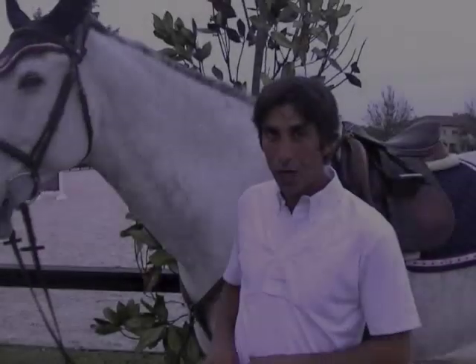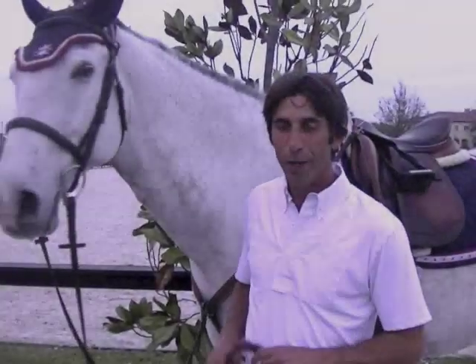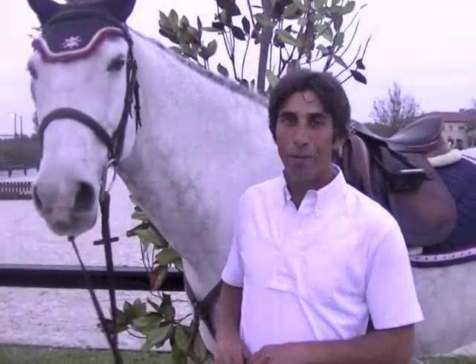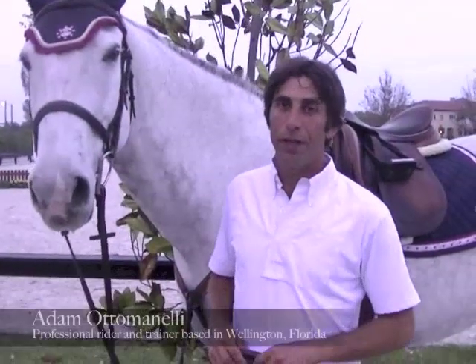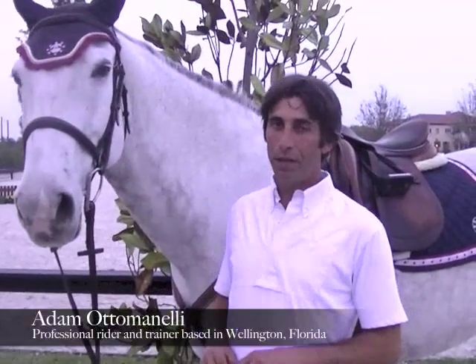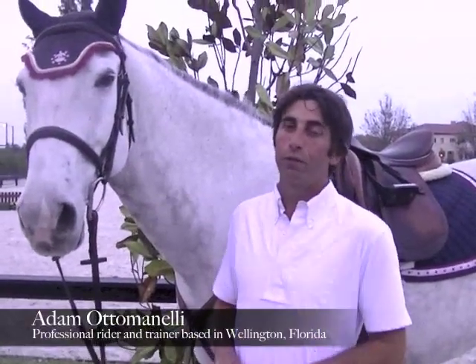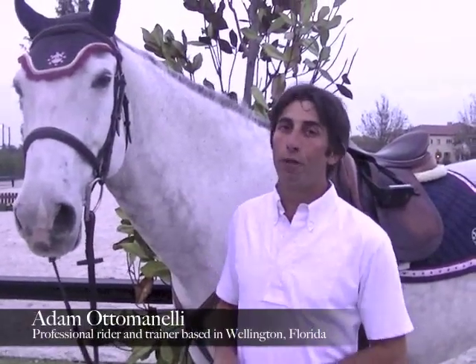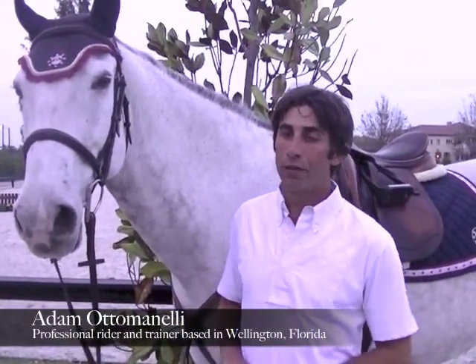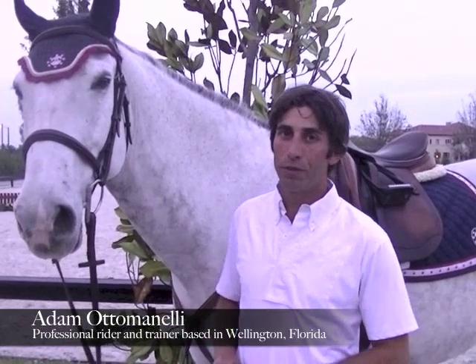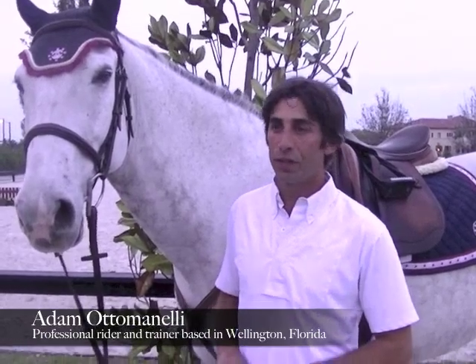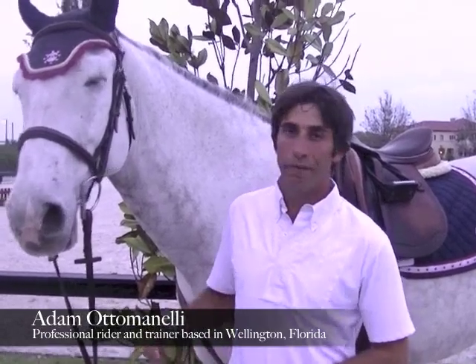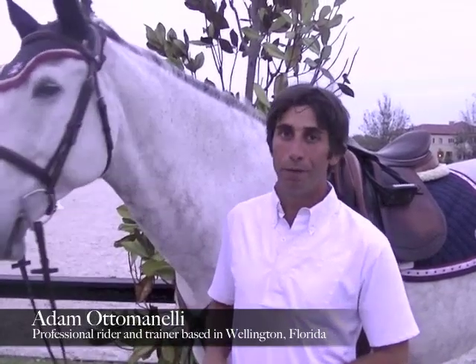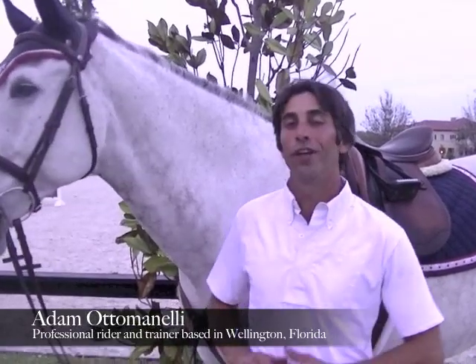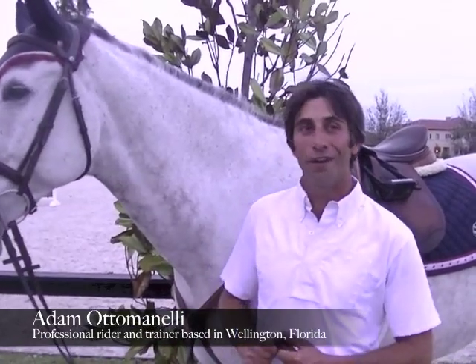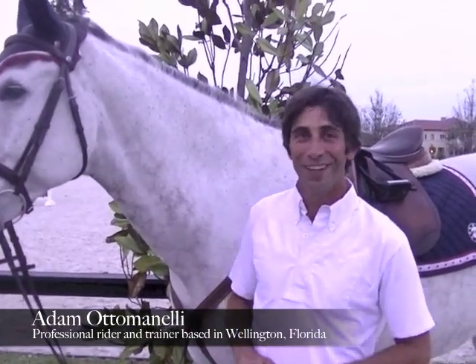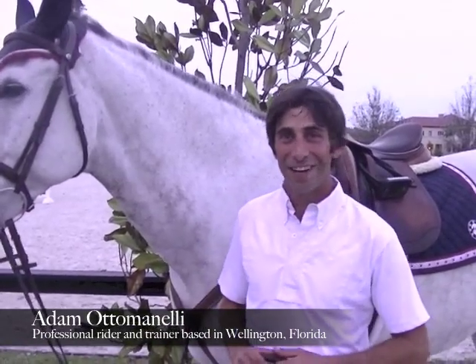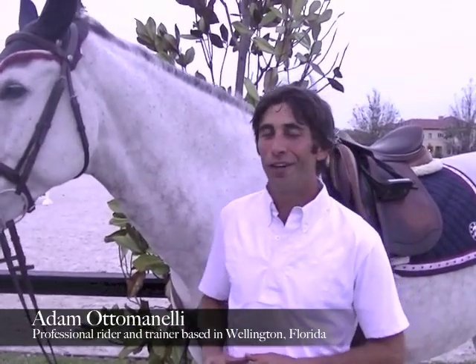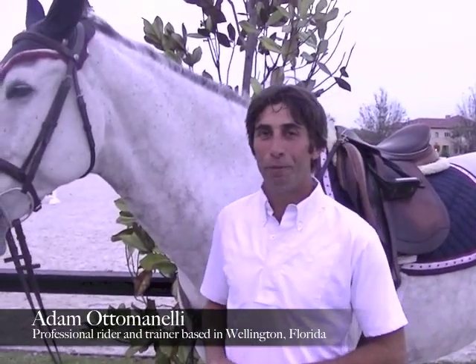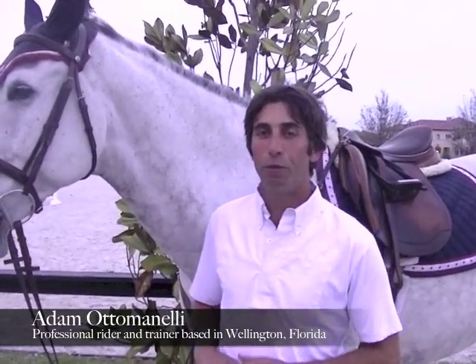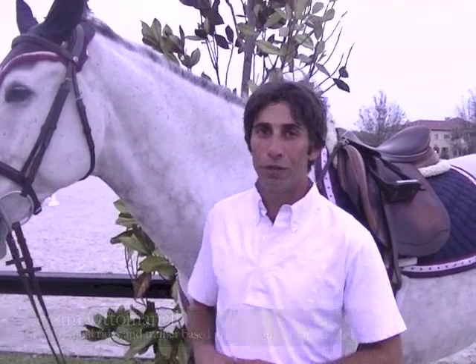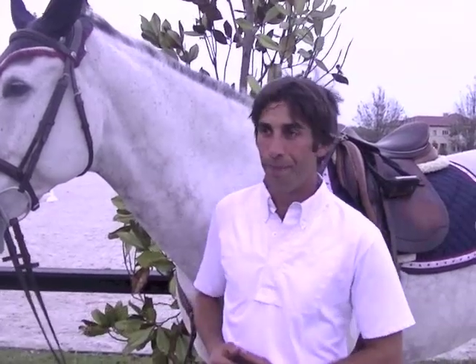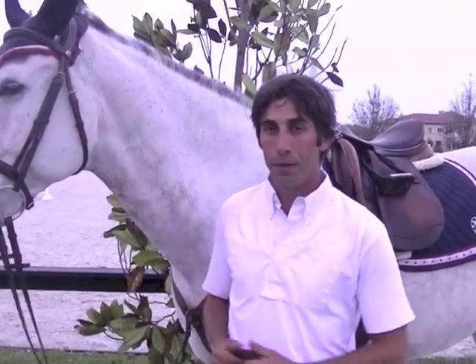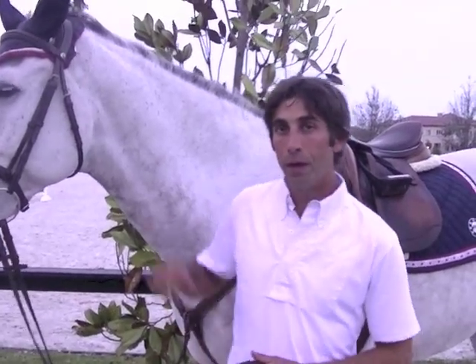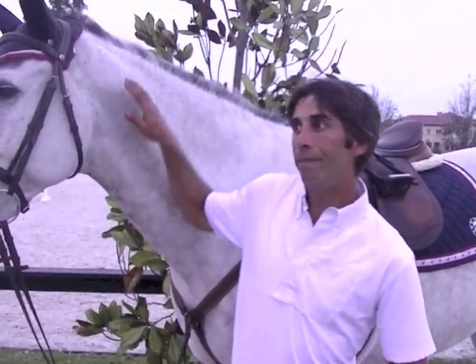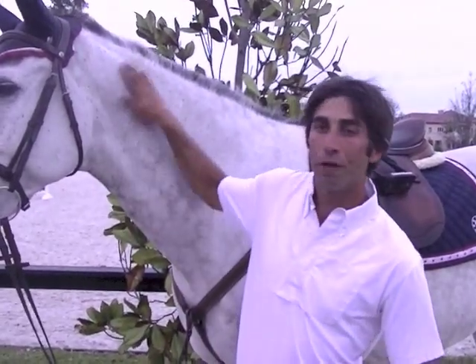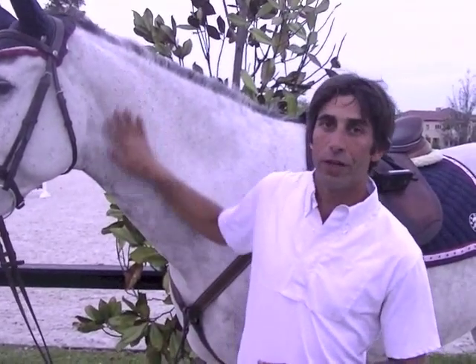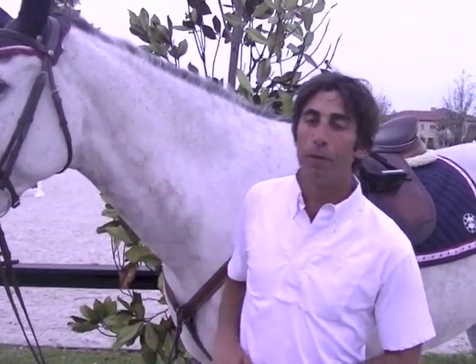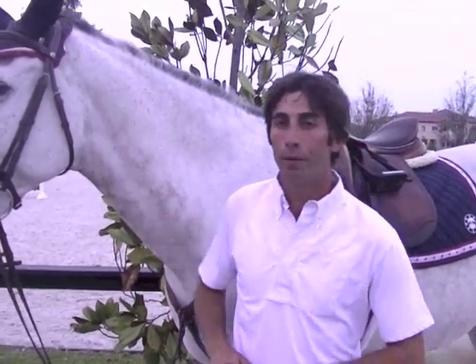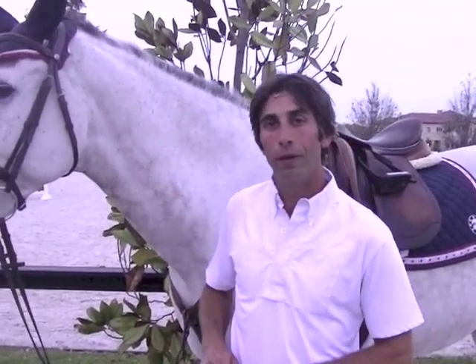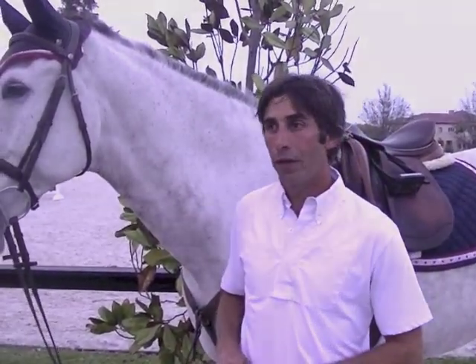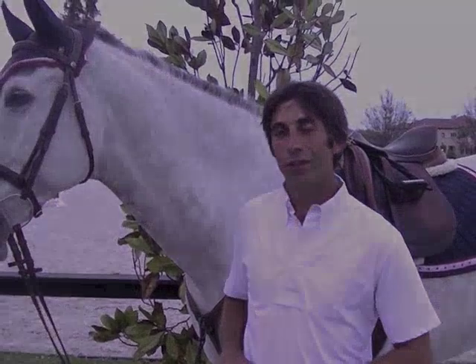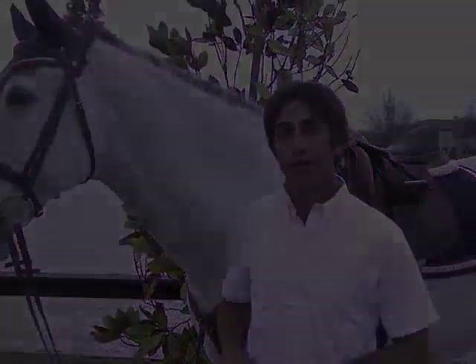Hi, my name is Adam Adaminelli. I've shown both hunters and jumpers professionally for about 20 years now, after competing with both as a junior. I work for a top hire barn at the moment, and it's showing hunters.